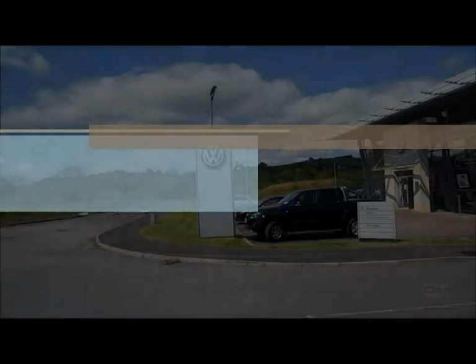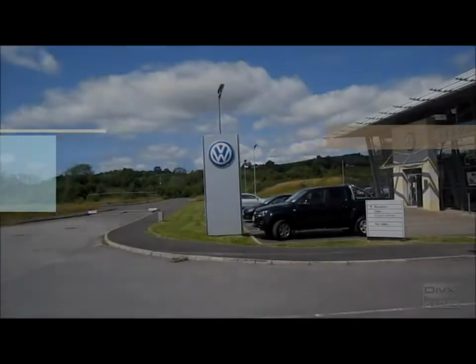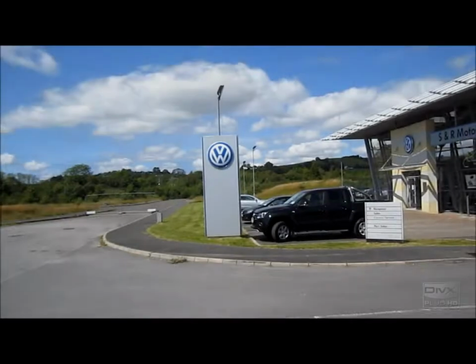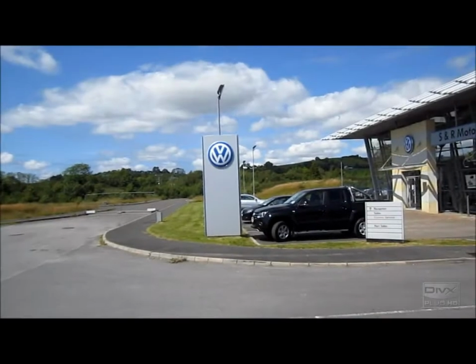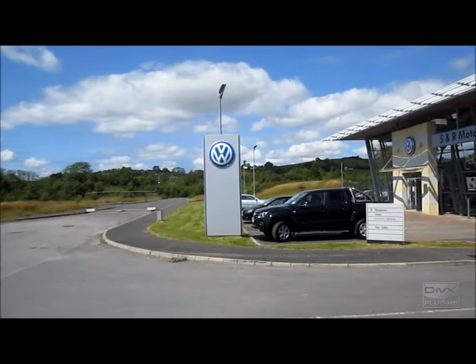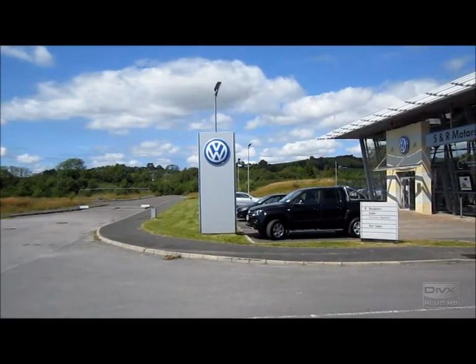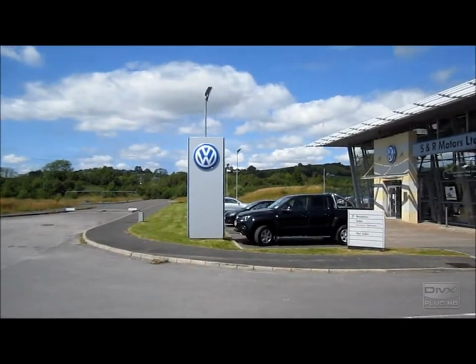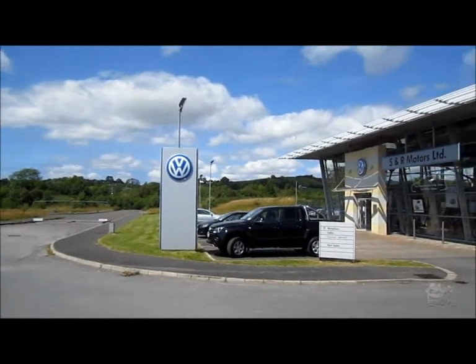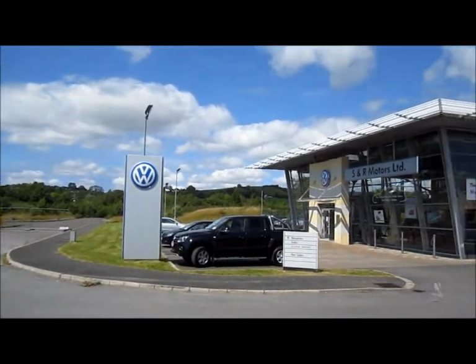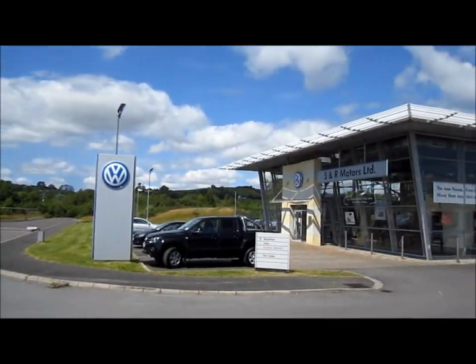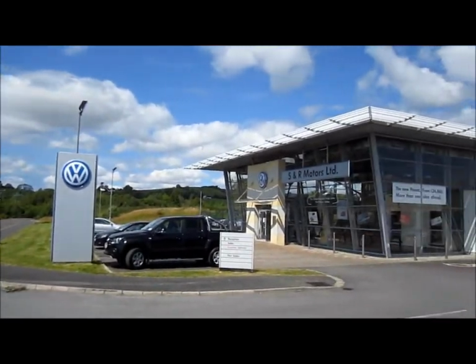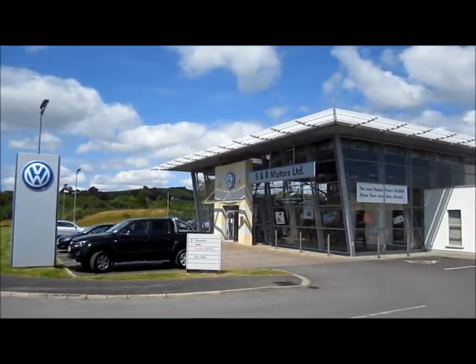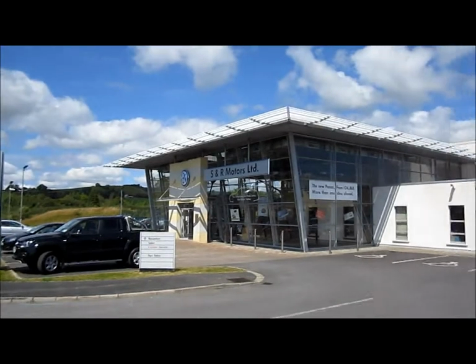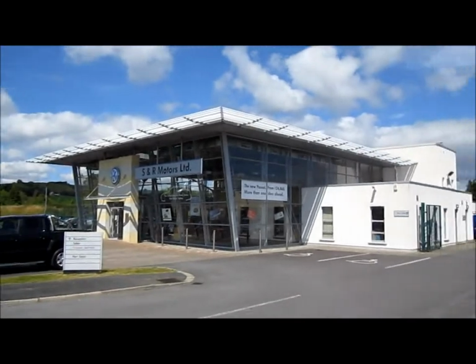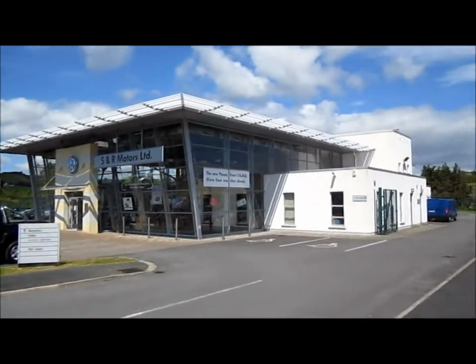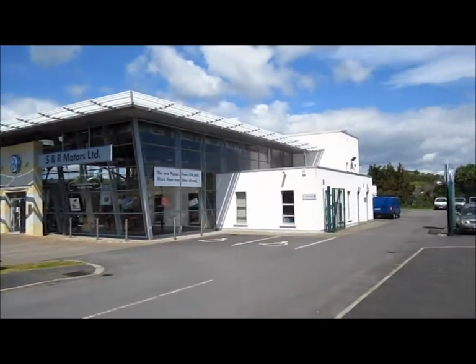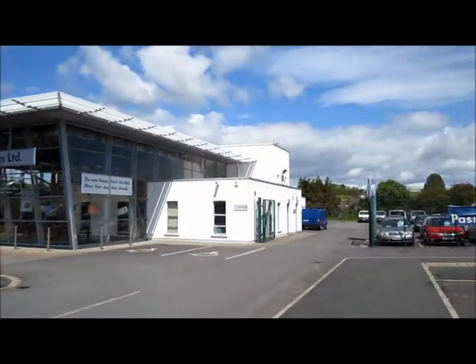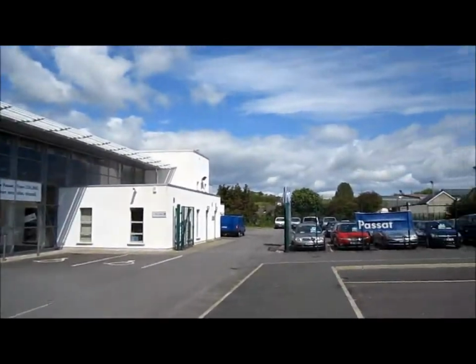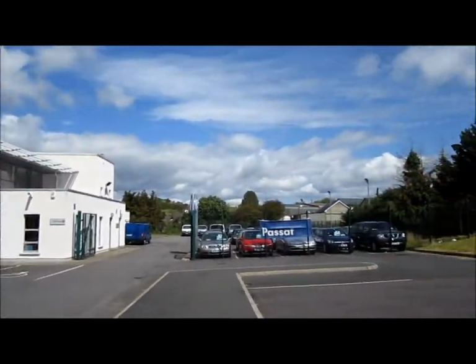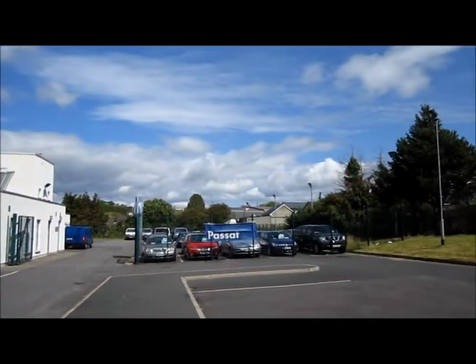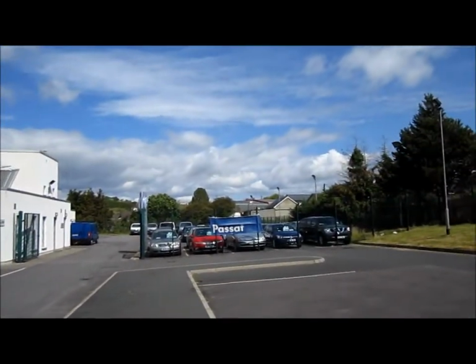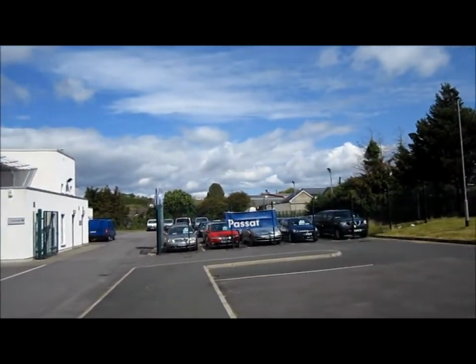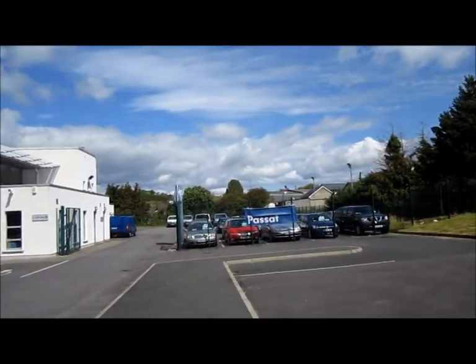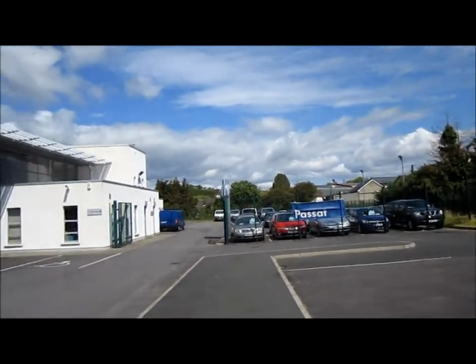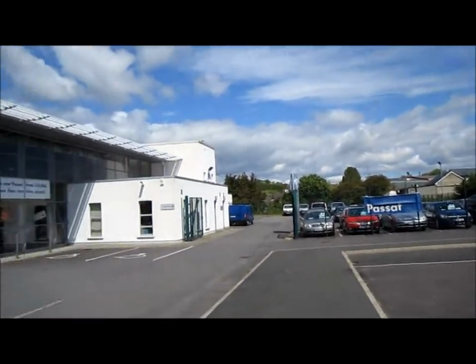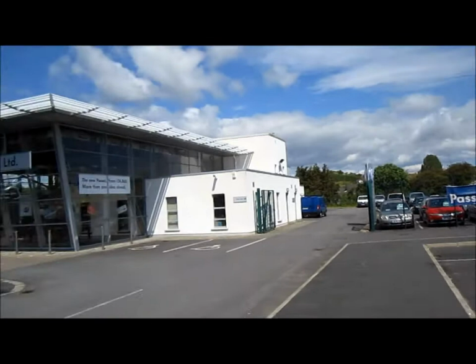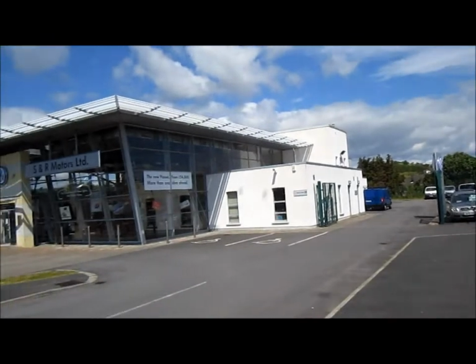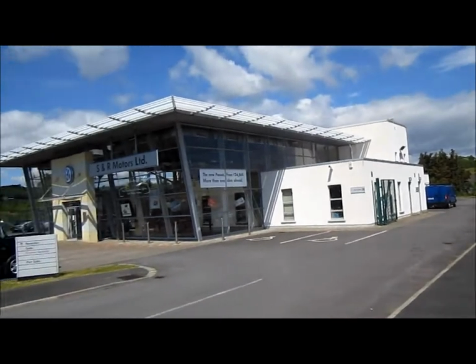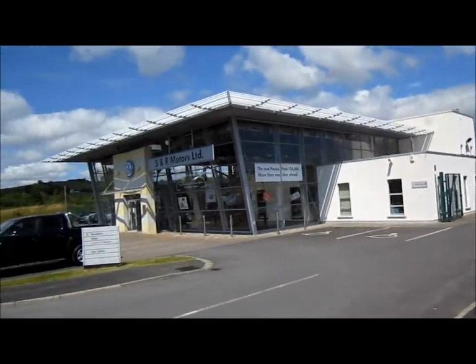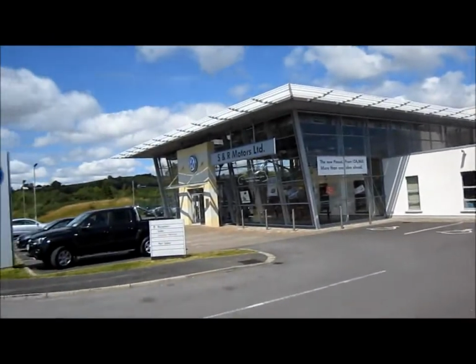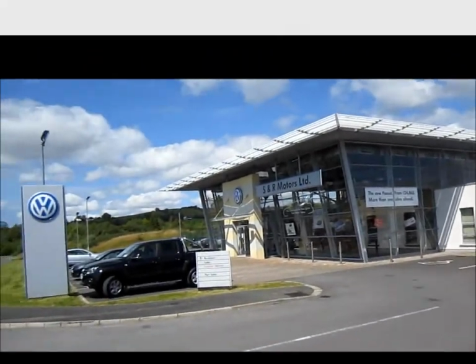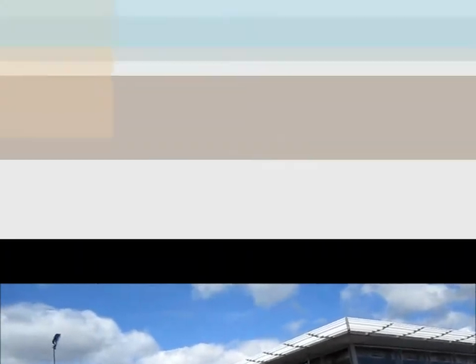Hello everyone, today I'm at Volkswagen S&R Orders Ltd in Donegal Town, Donegal. As usual, all additional information about this dealership will be mentioned in the description box below.